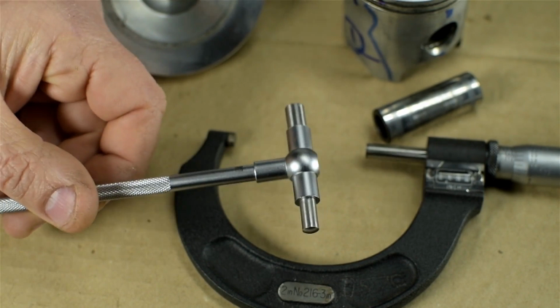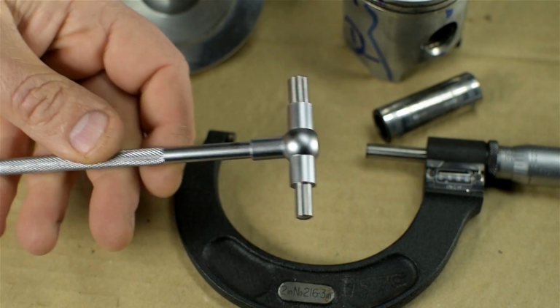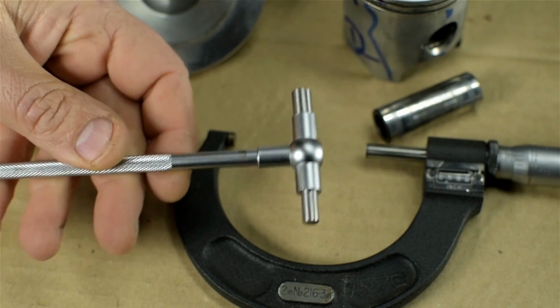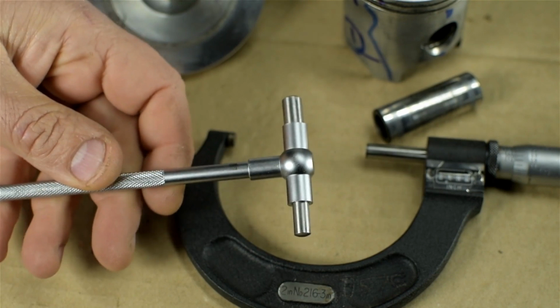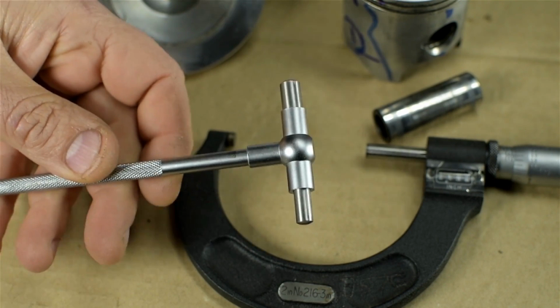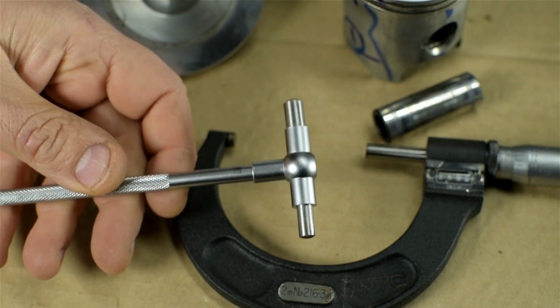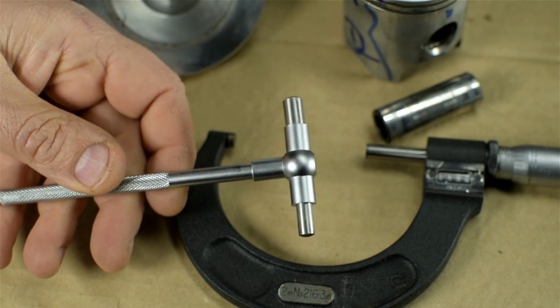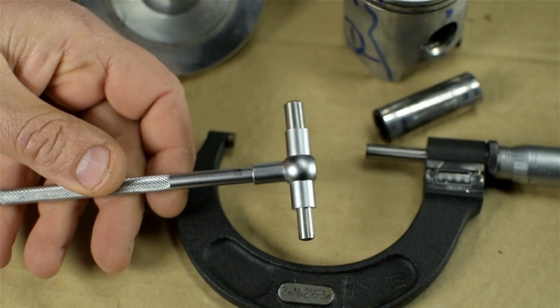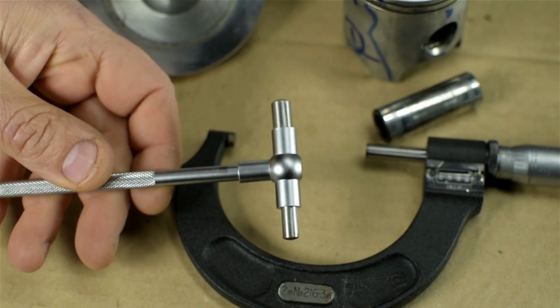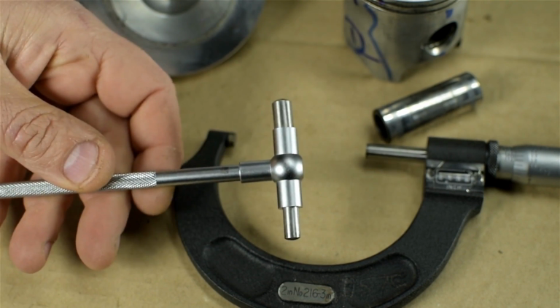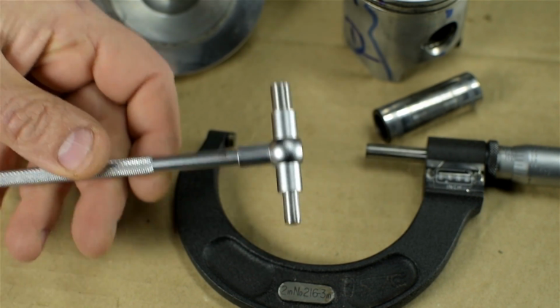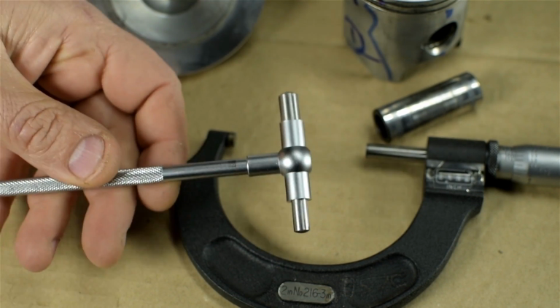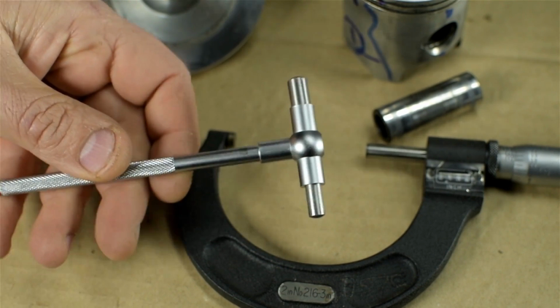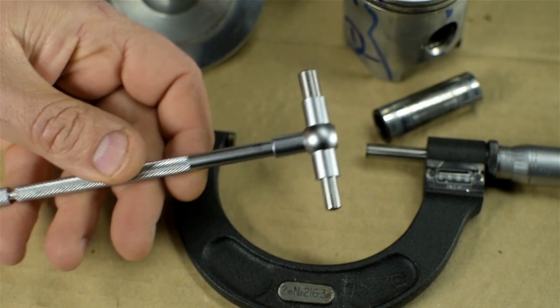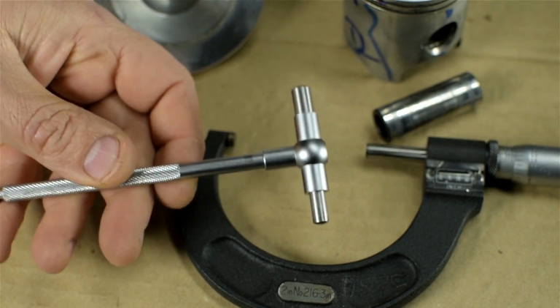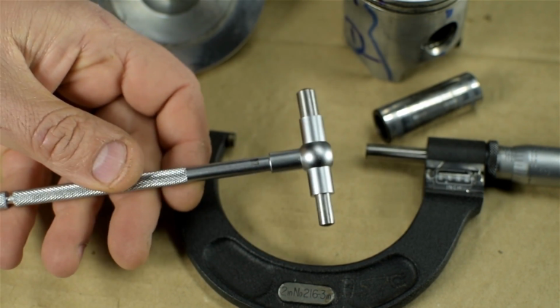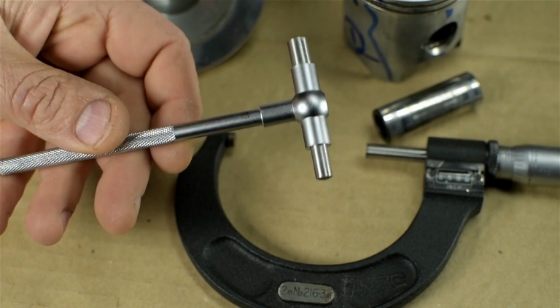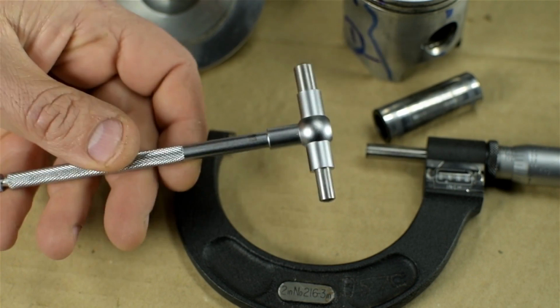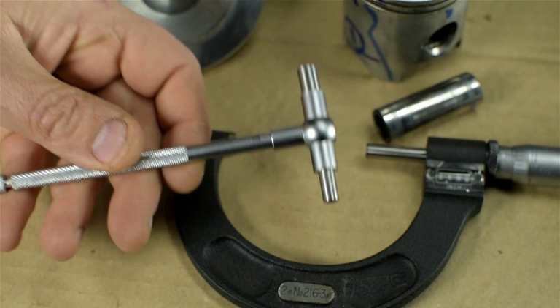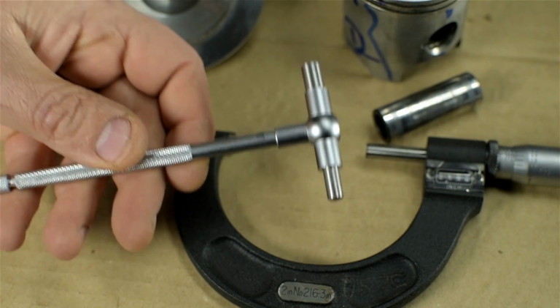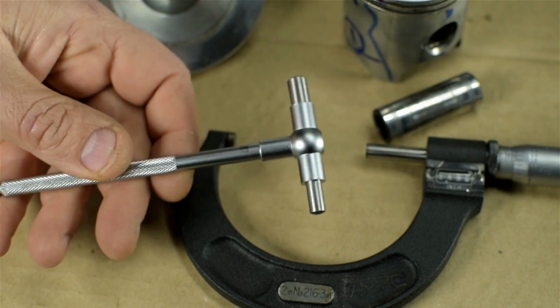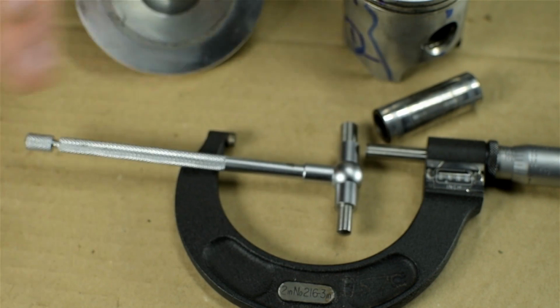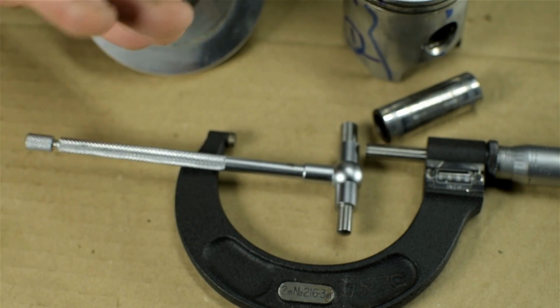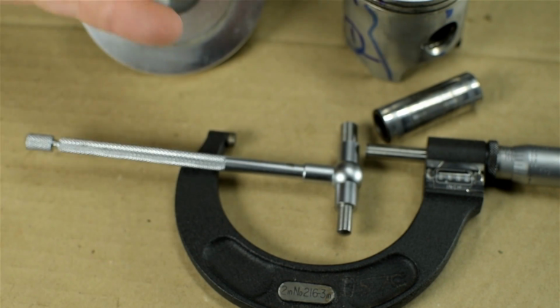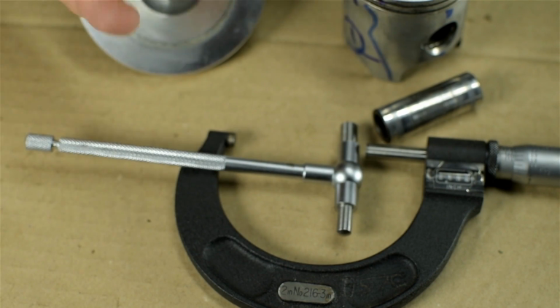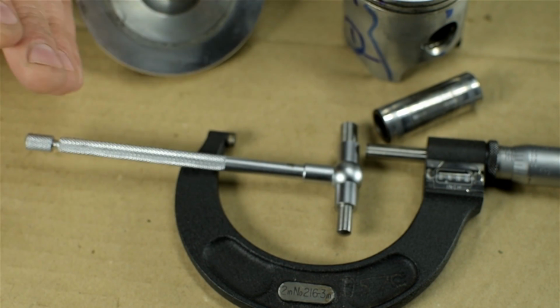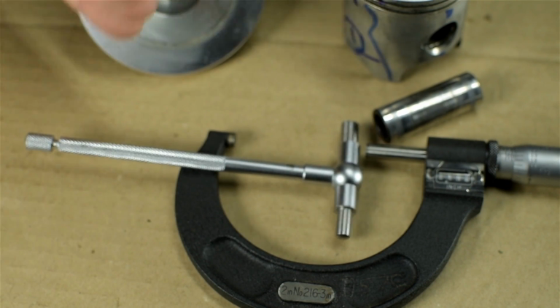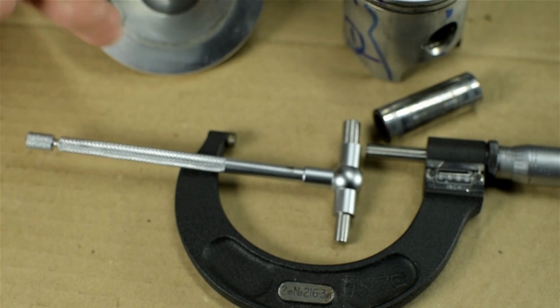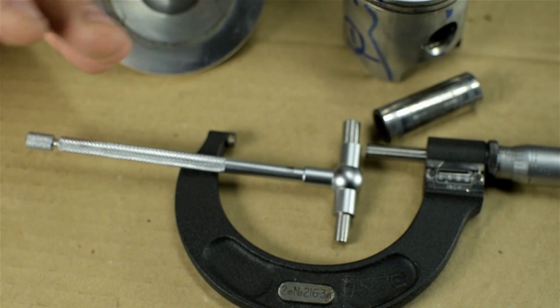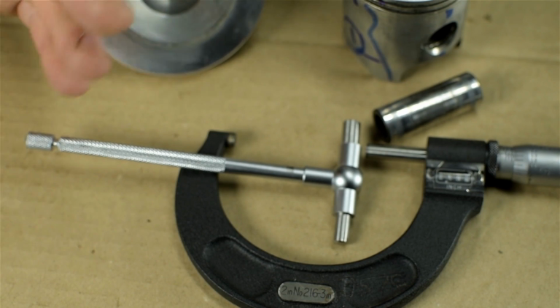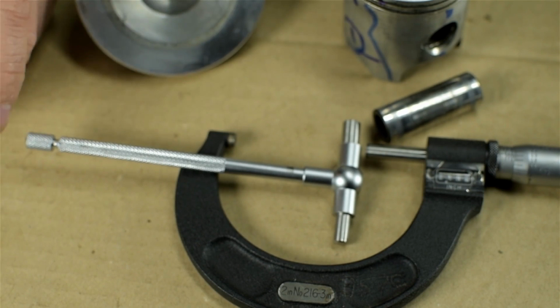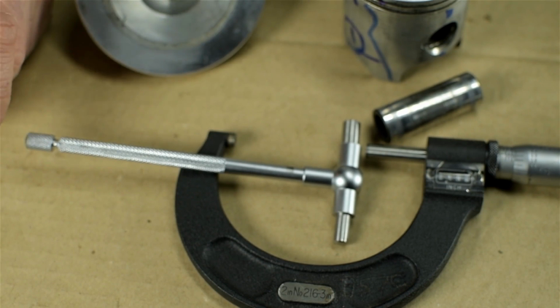This particular set of Brown & Sharp bore gauges has always driven me absolutely bonkers. It's high time we did something about that. First, let's reconvene at the other side of the bench because standing on this side just feels unnatural.